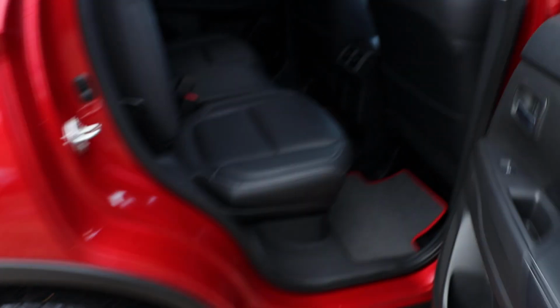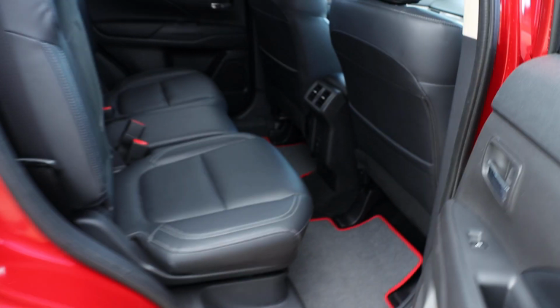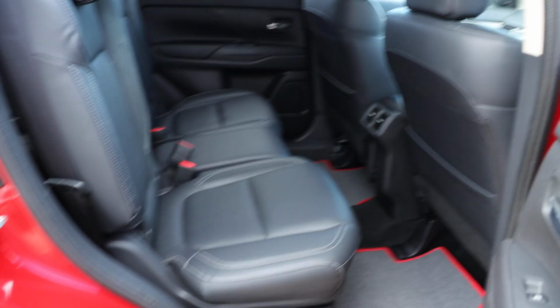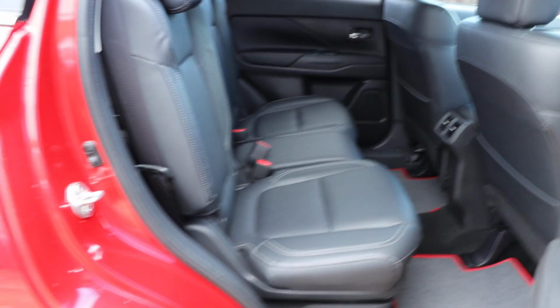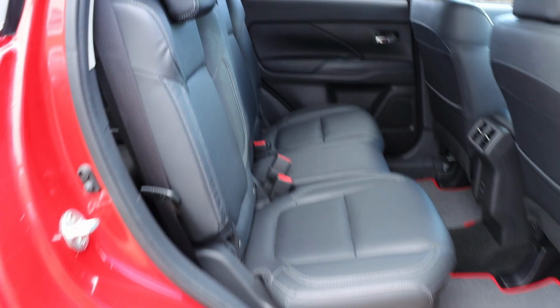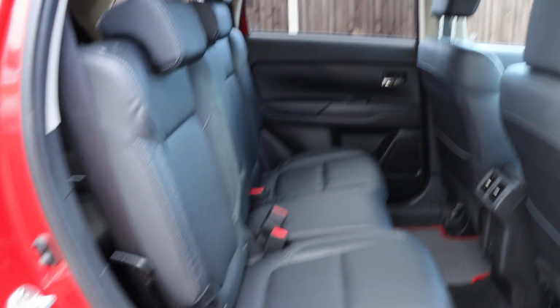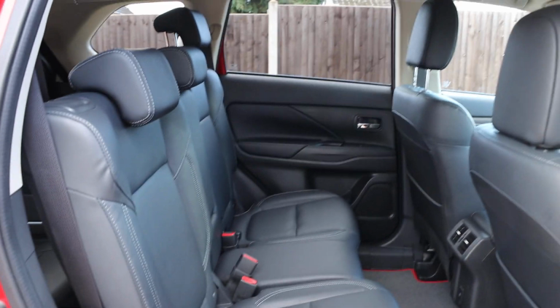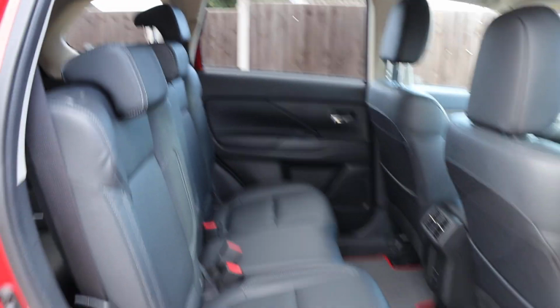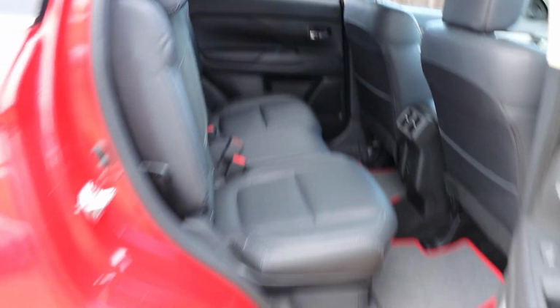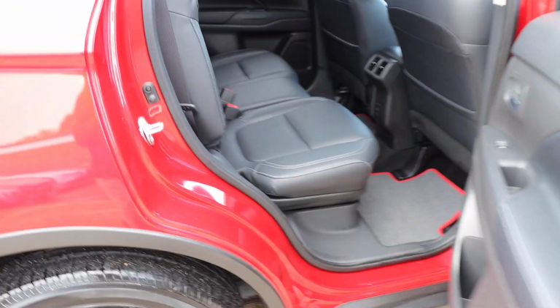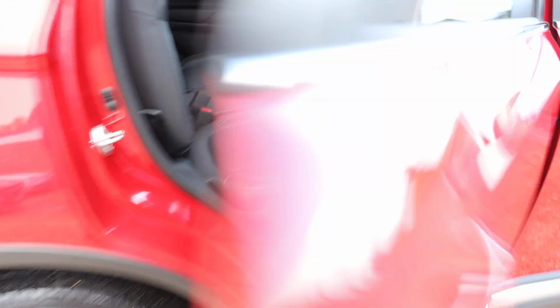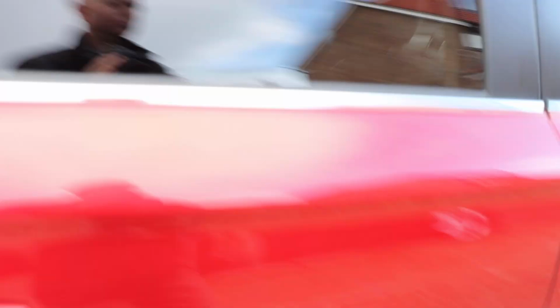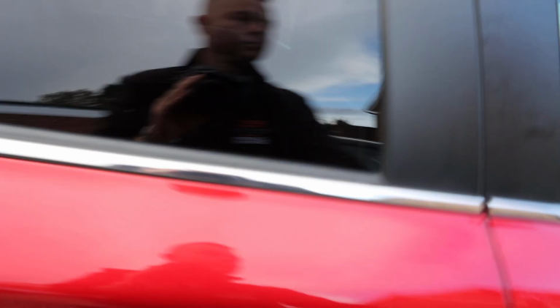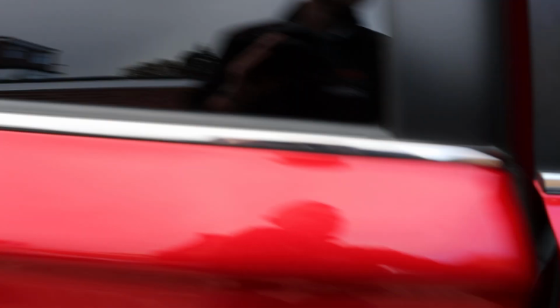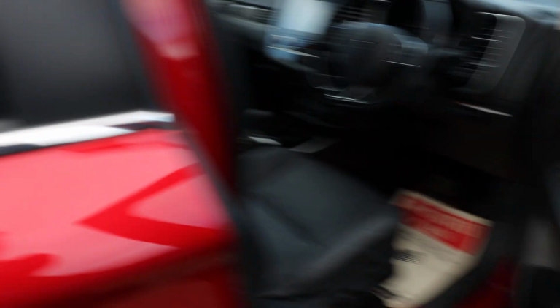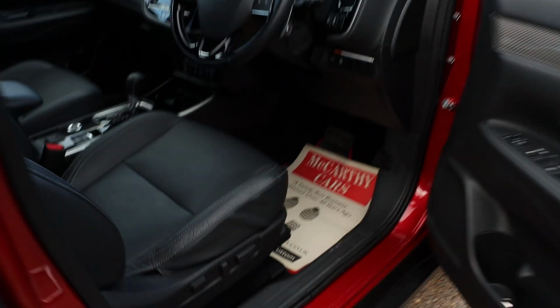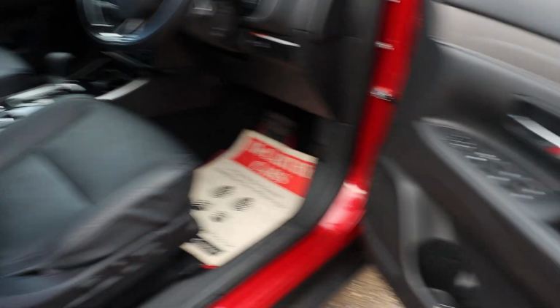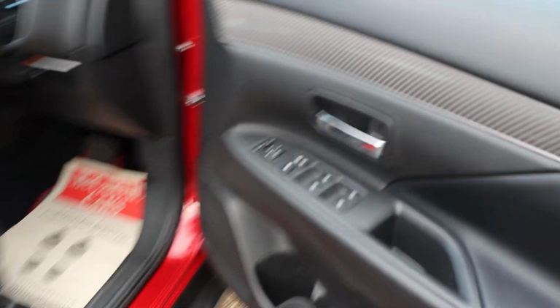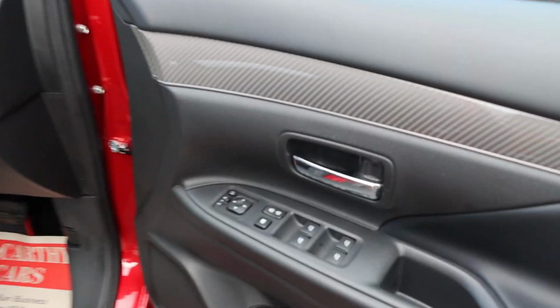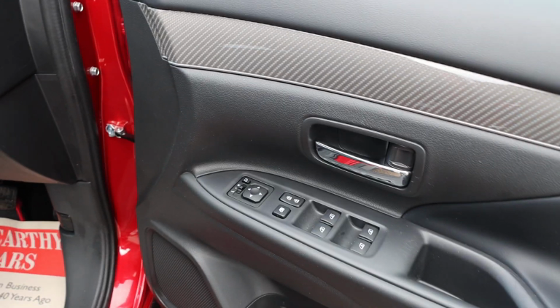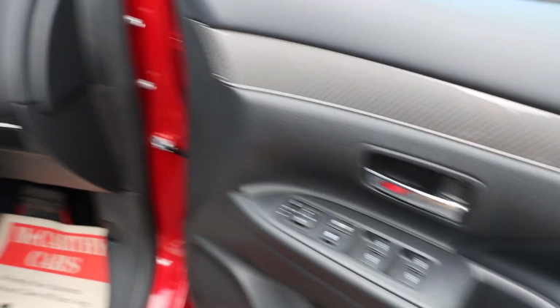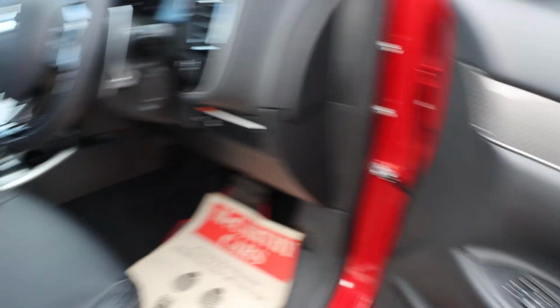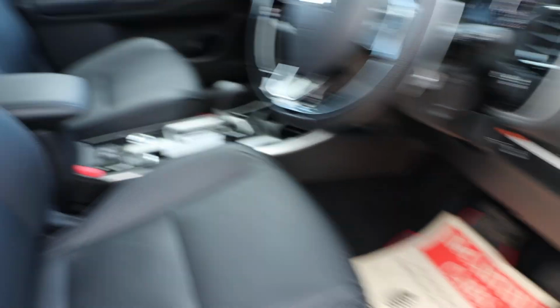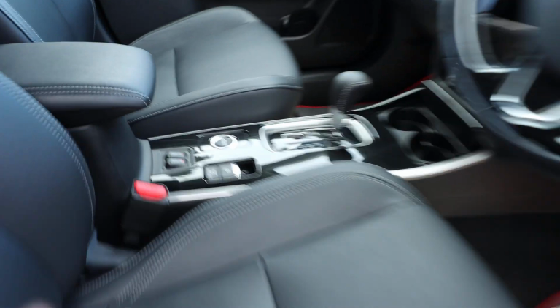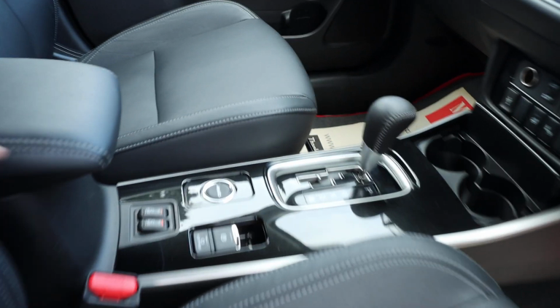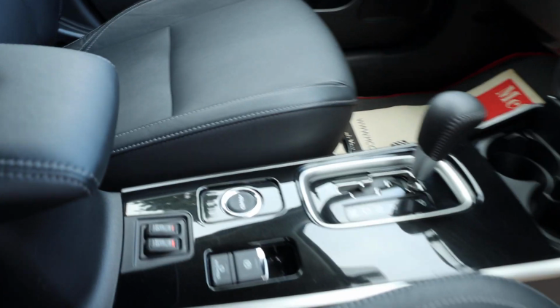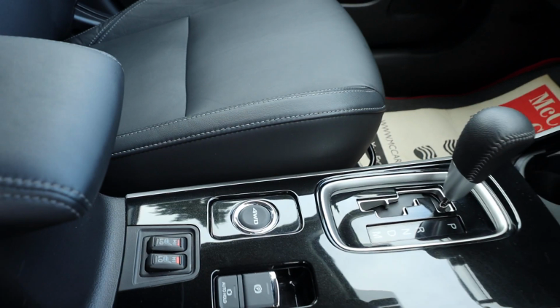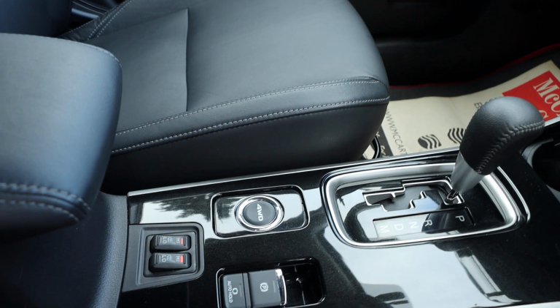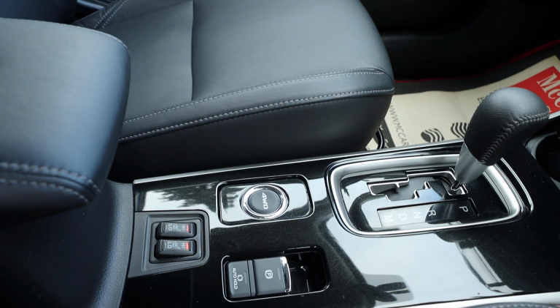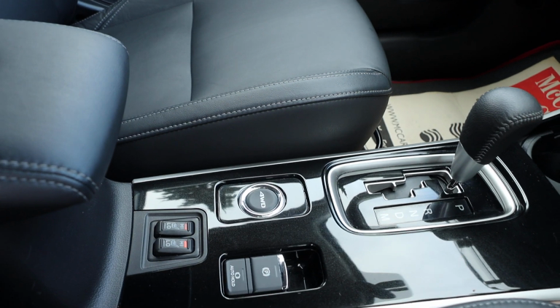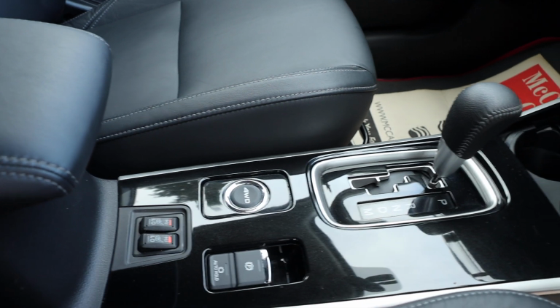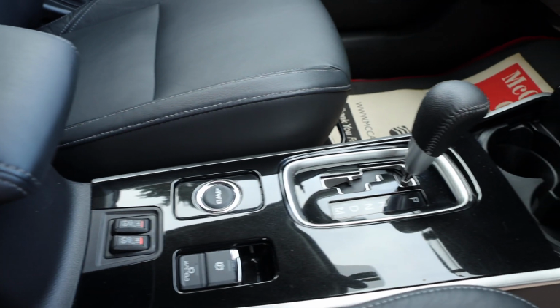Full leather interior with ISOFIX points, electric seat adjustment, electric and folding mirrors, heated seats, and an automatic gearbox.